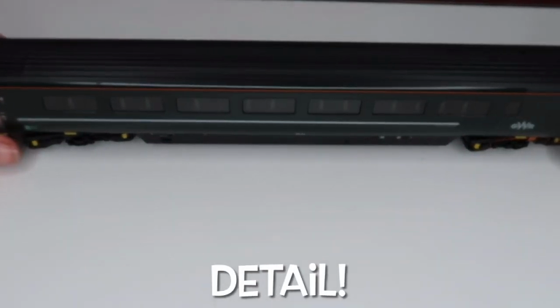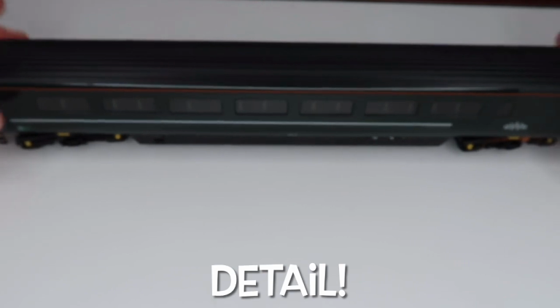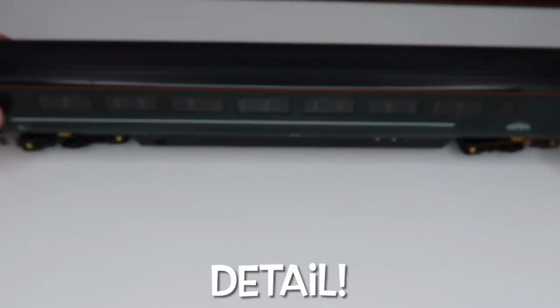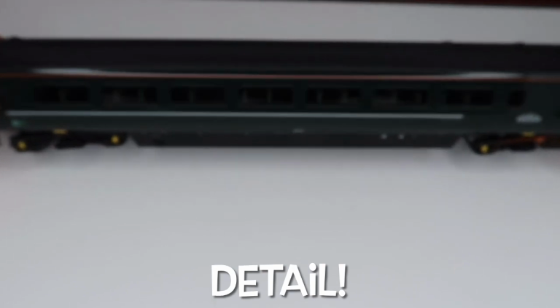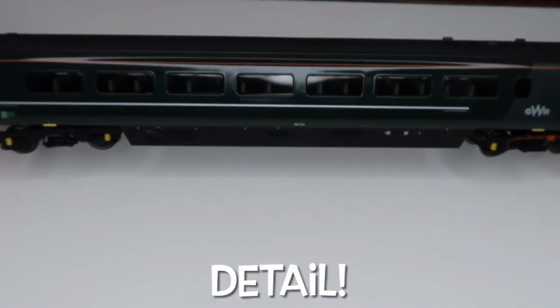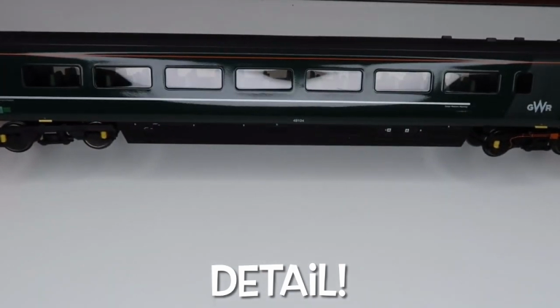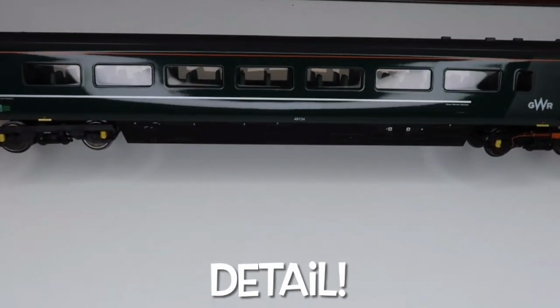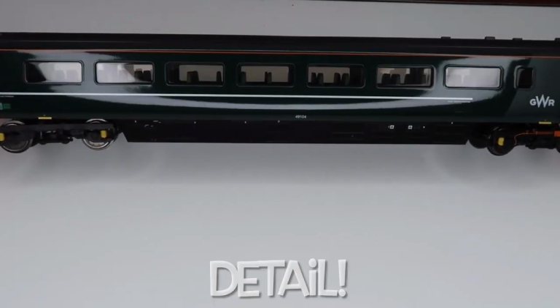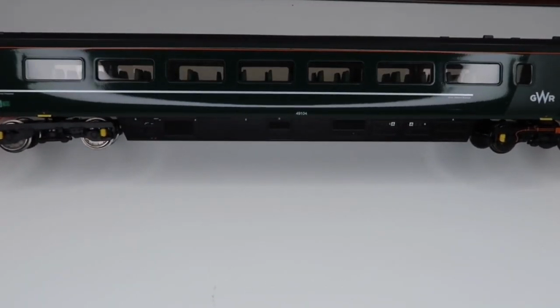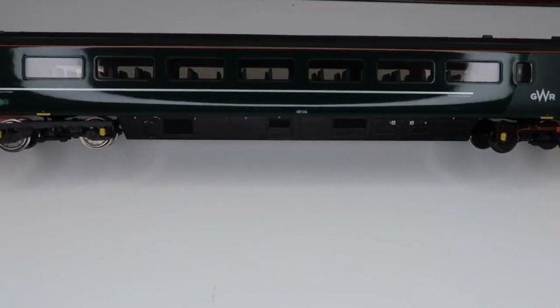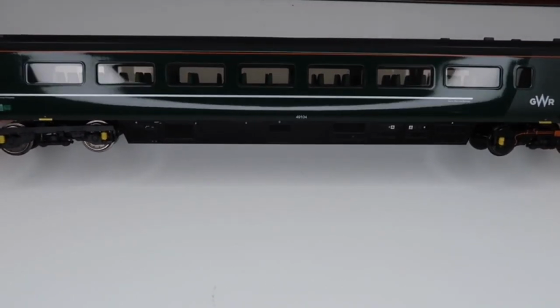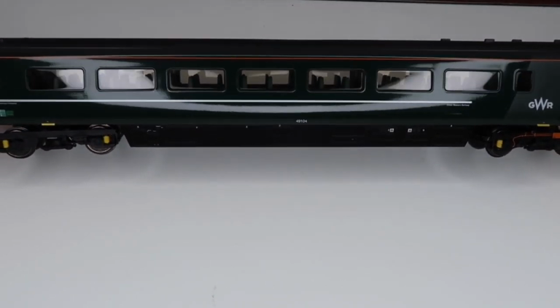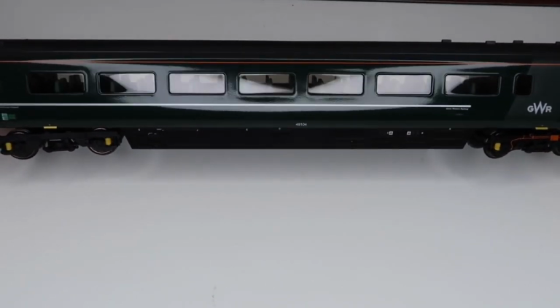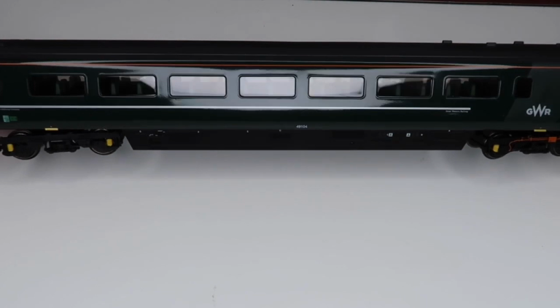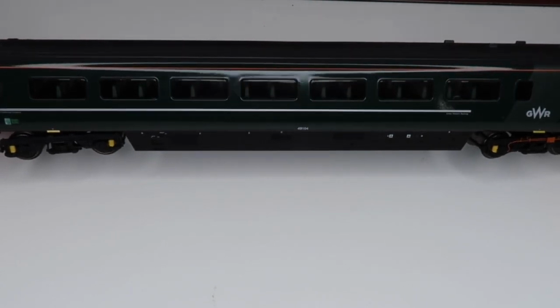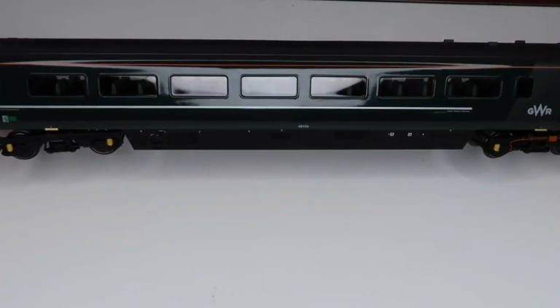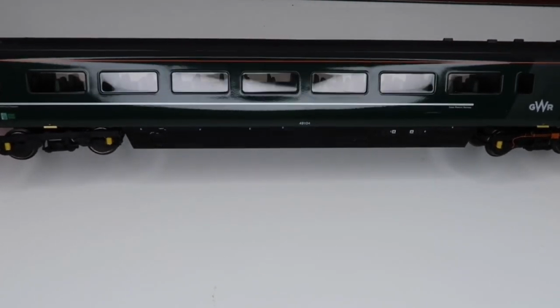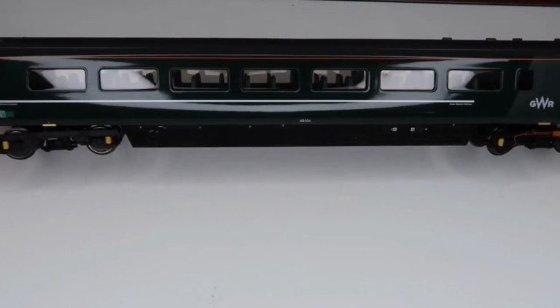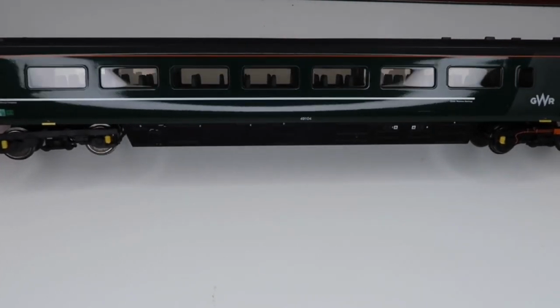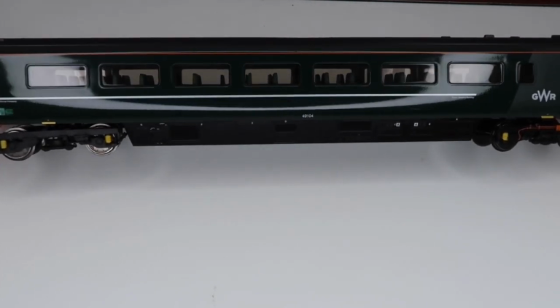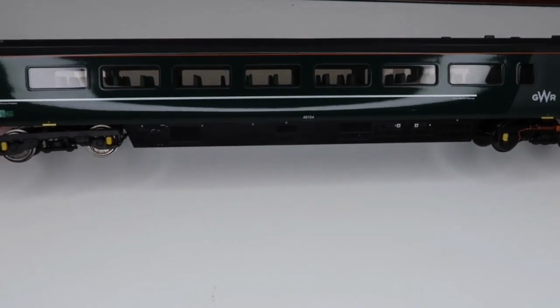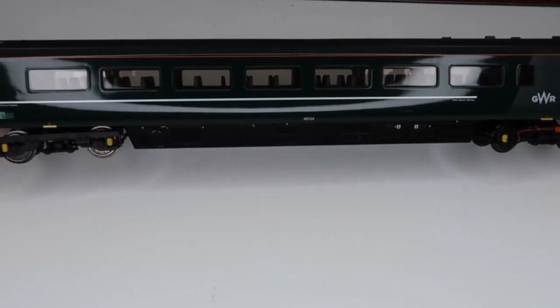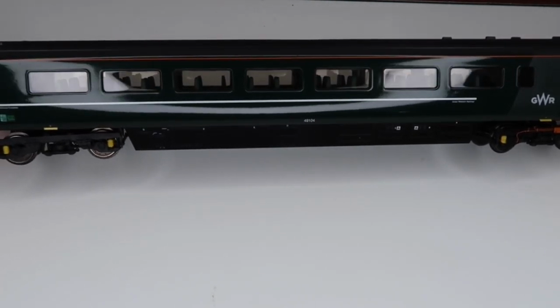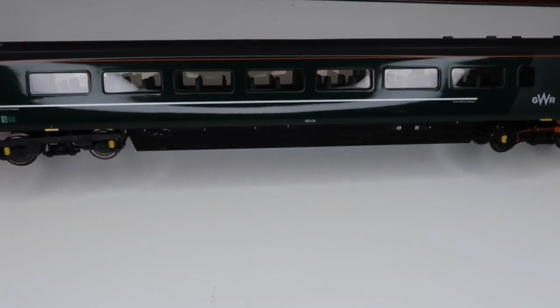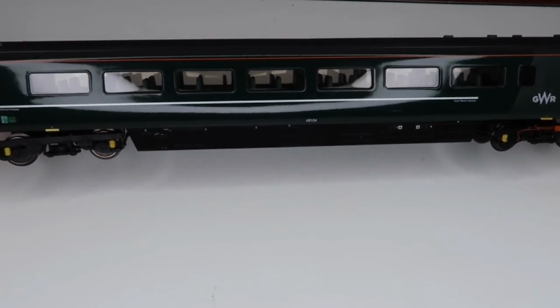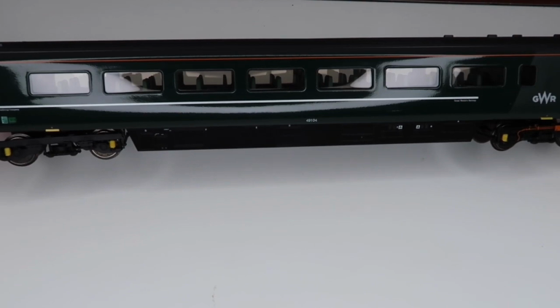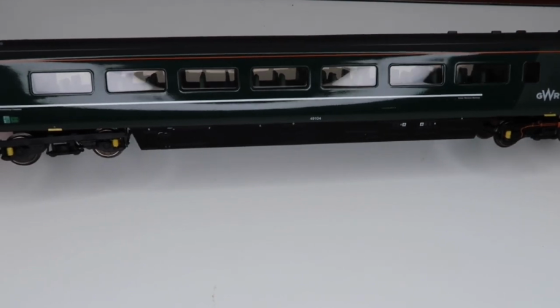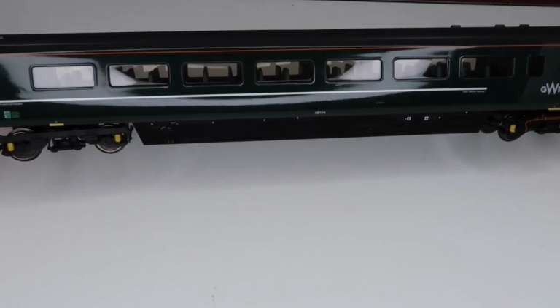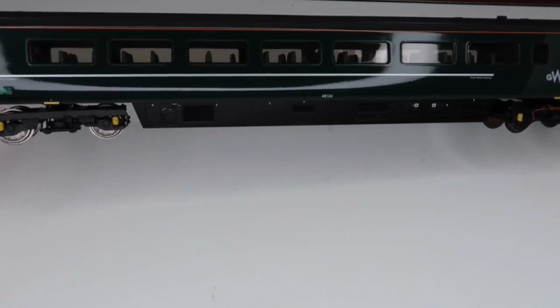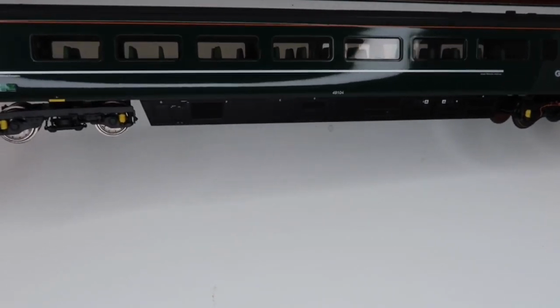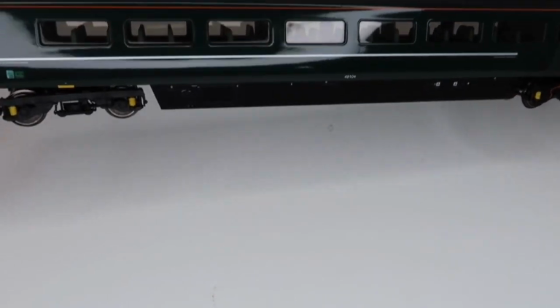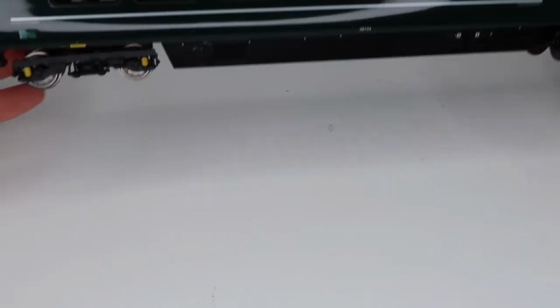Here it is. The first thing you're going to notice as I turn this is — you can see from any angle — there's an absolutely wonderful shine to the paintwork on this. It's really nicely painted; I really do like the way this has been done.